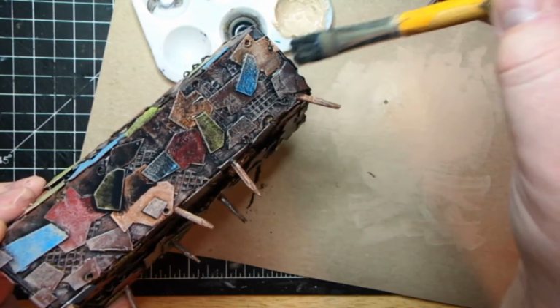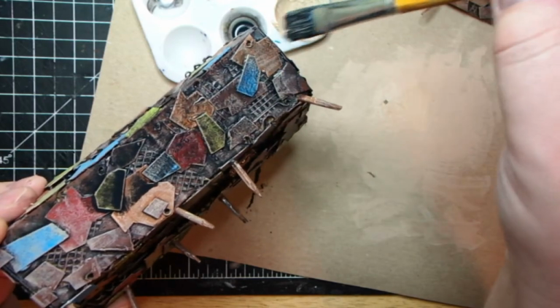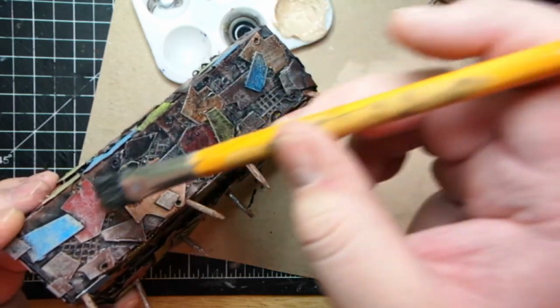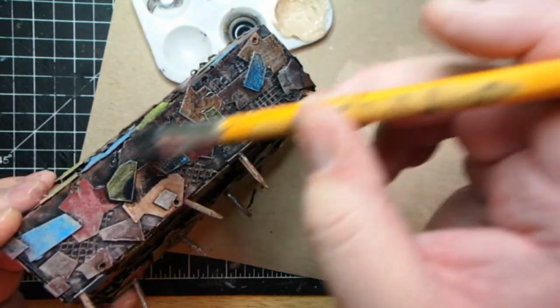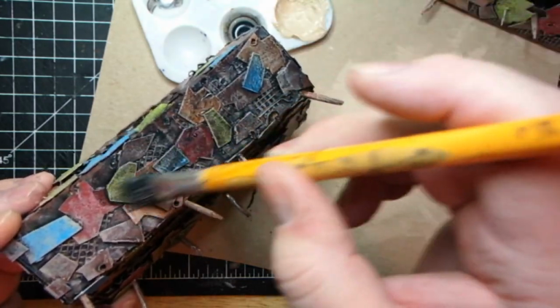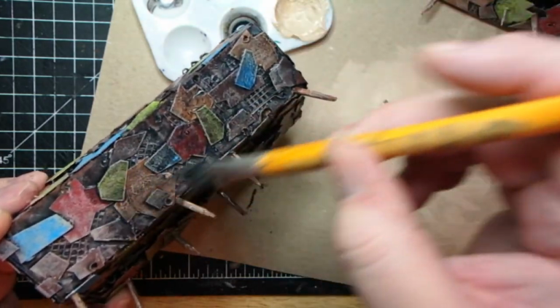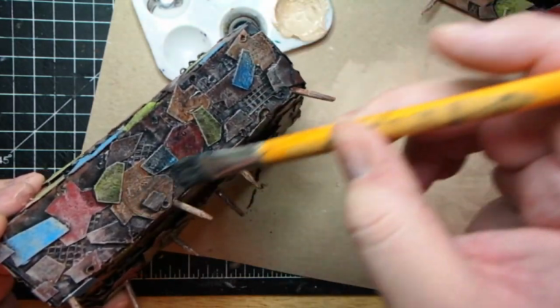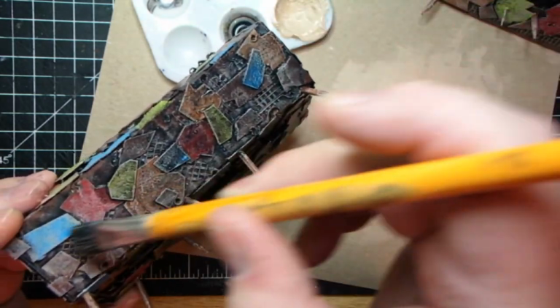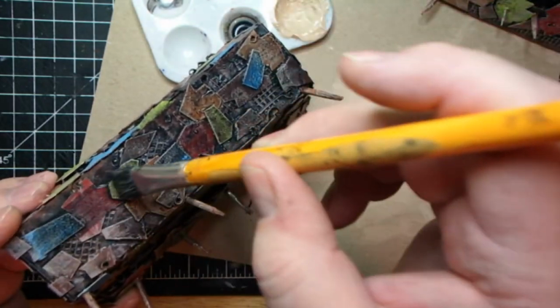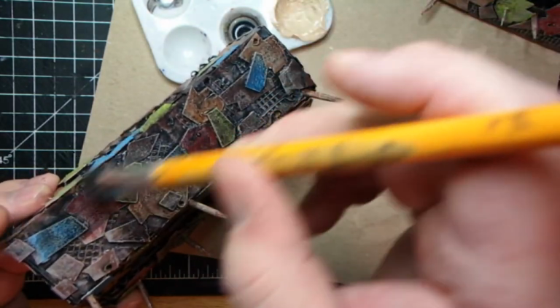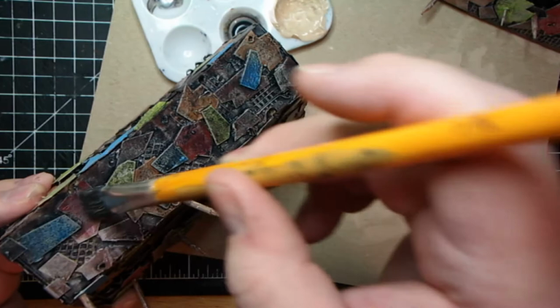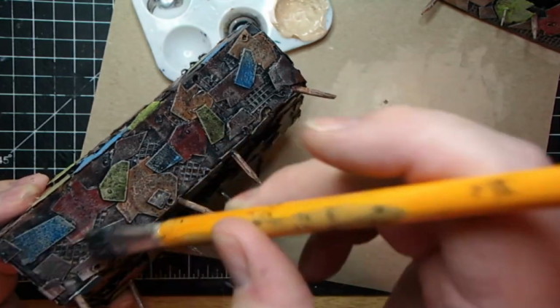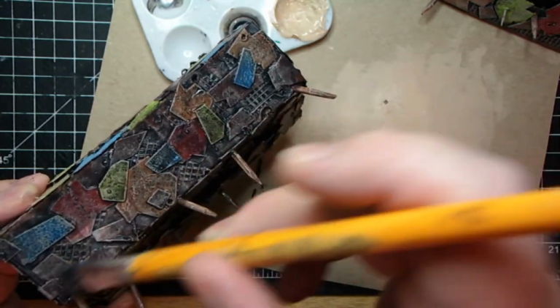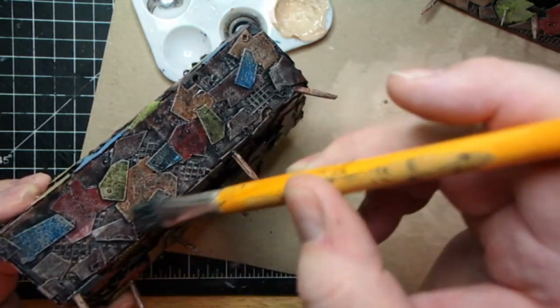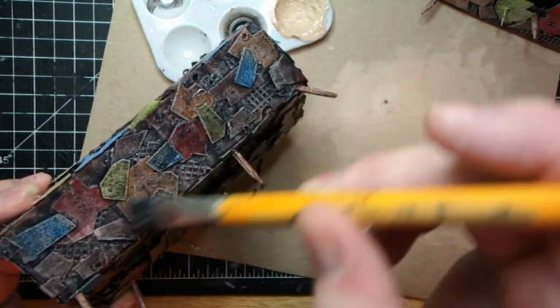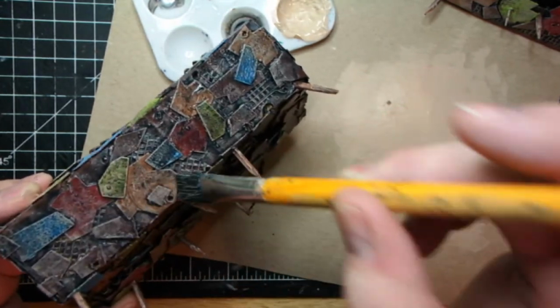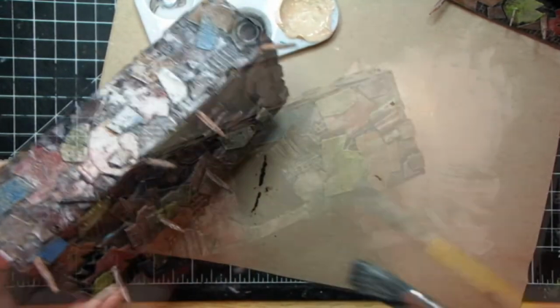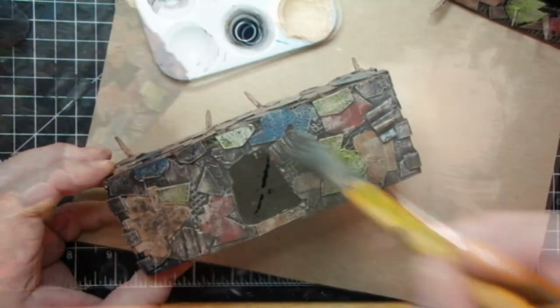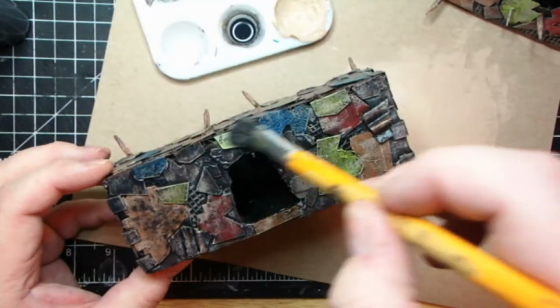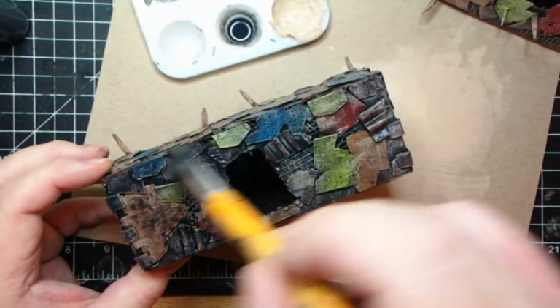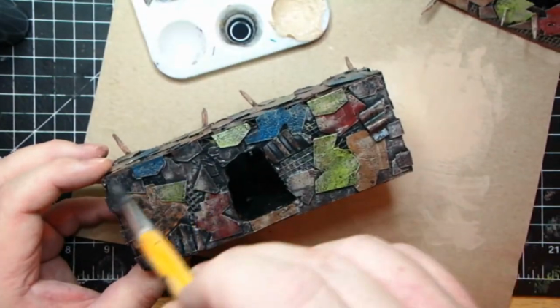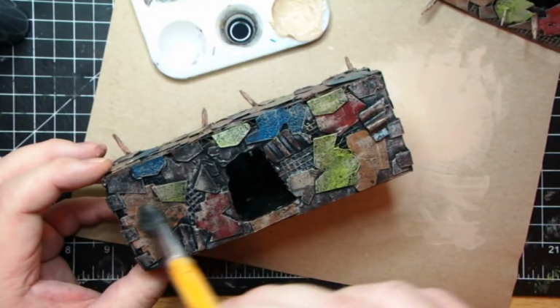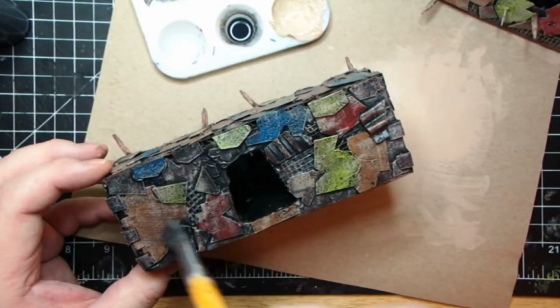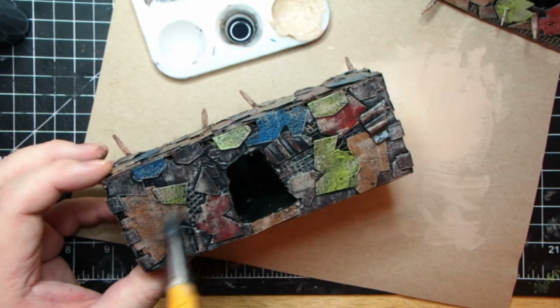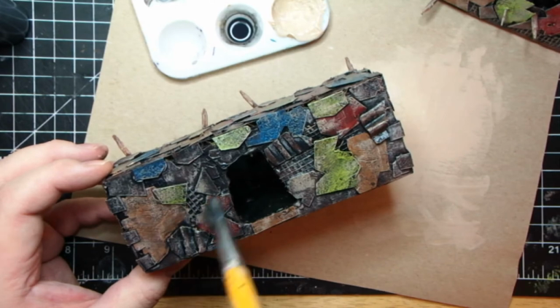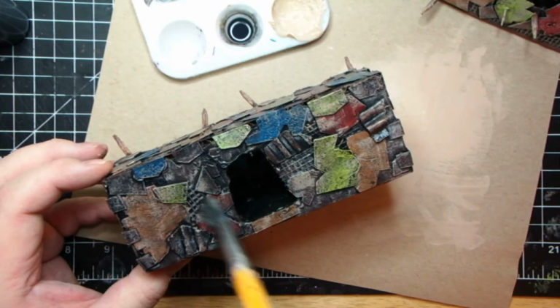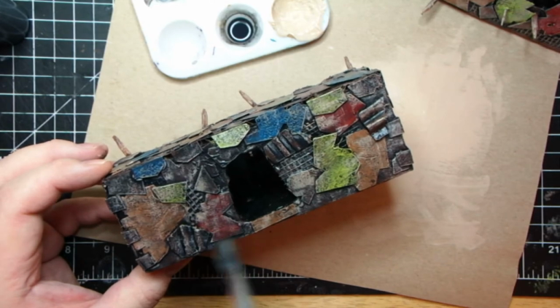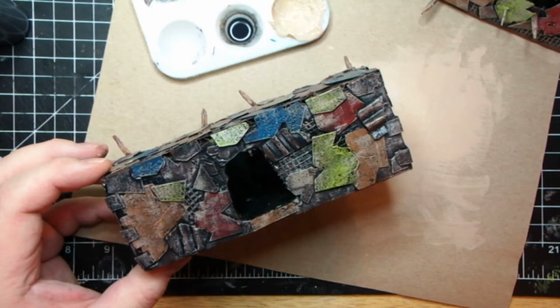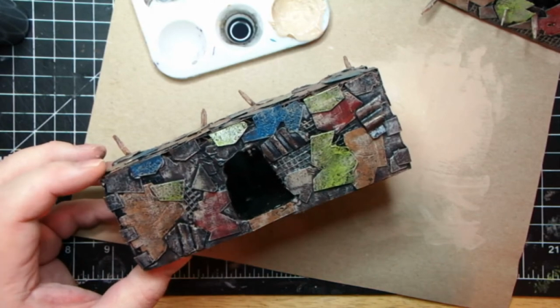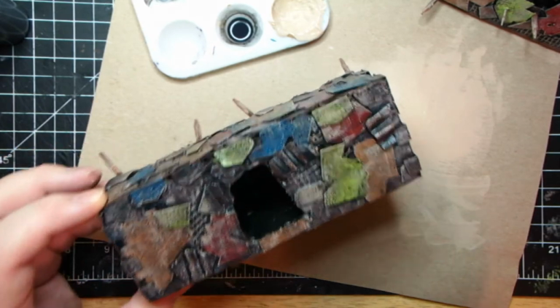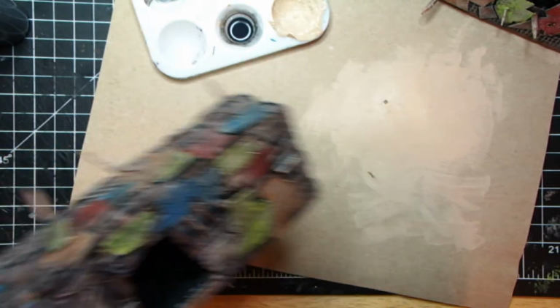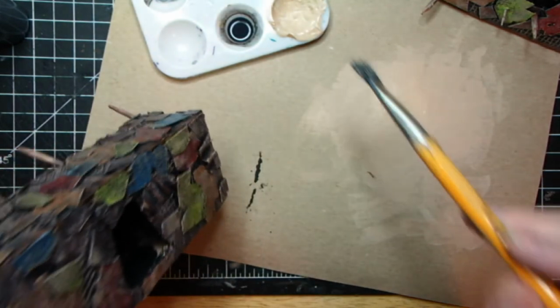I always try to prevent too much pooling in one area, so I just keep going until it looks good. Also just be careful not to get too many bubbles, because it kind of doesn't look right.